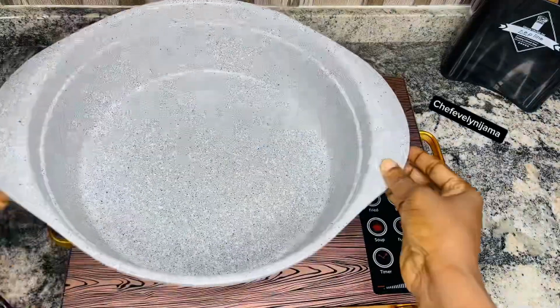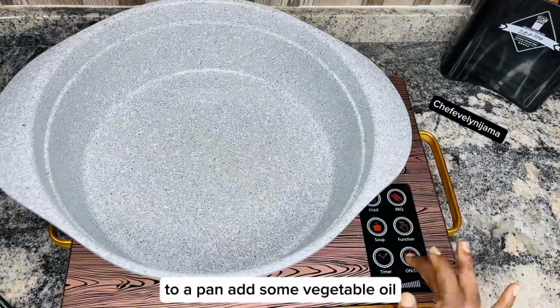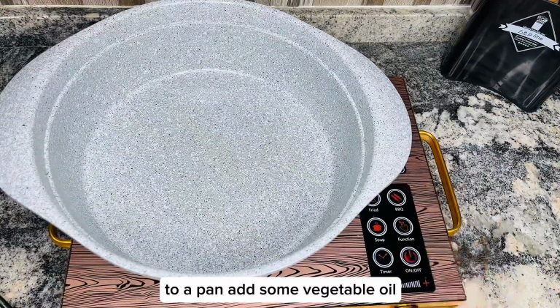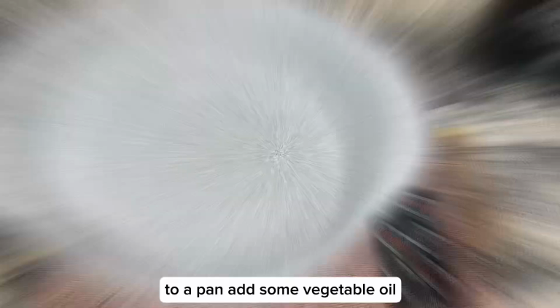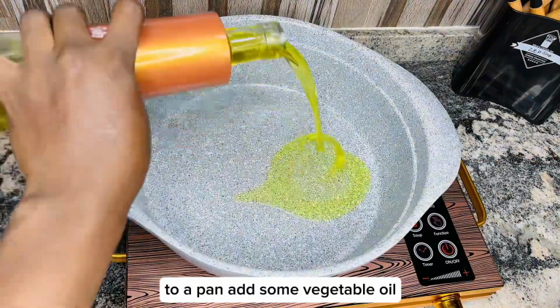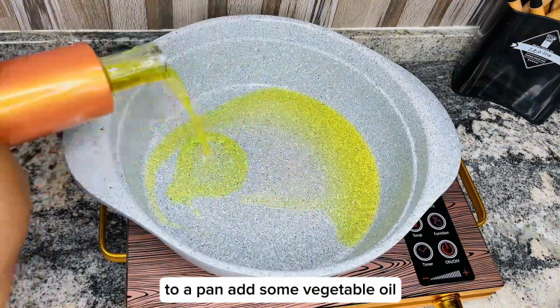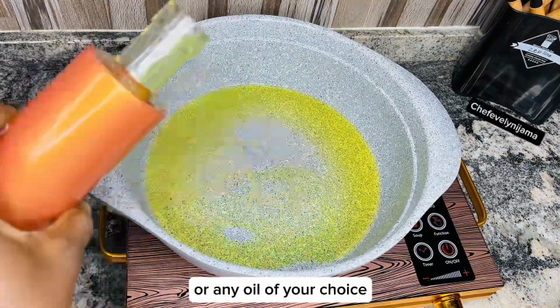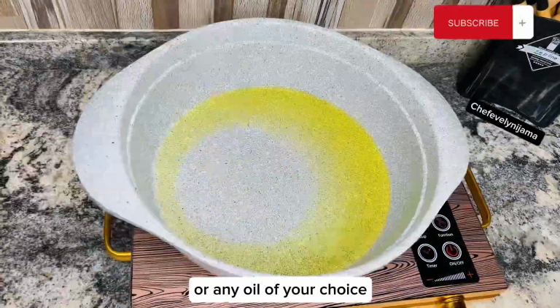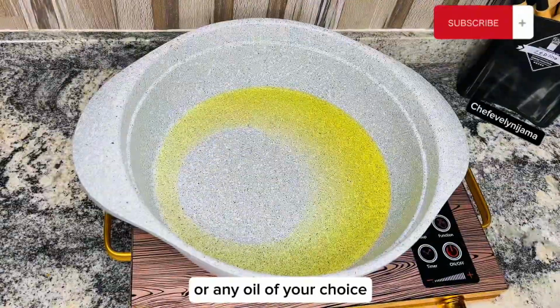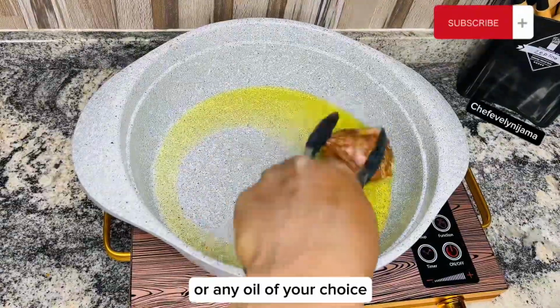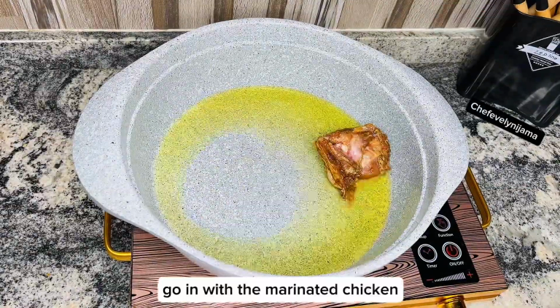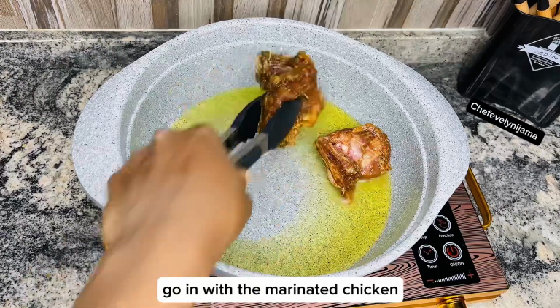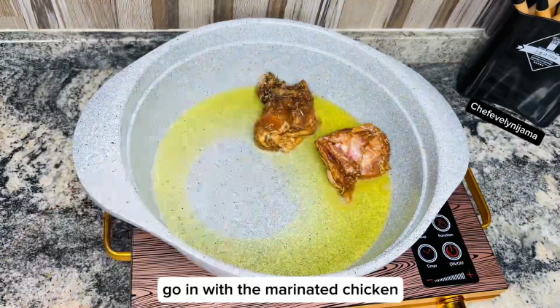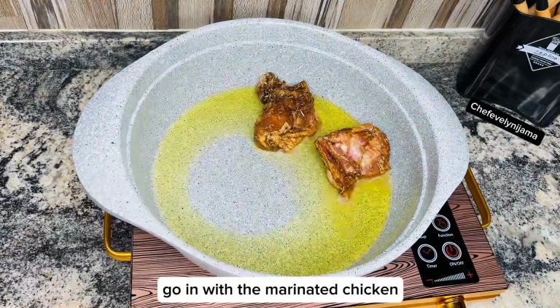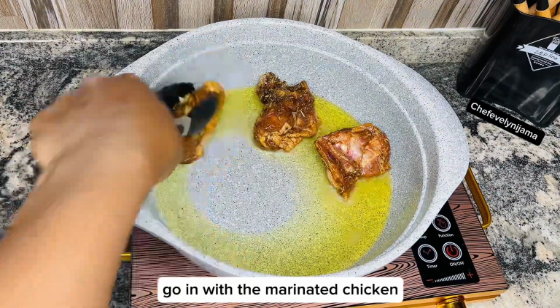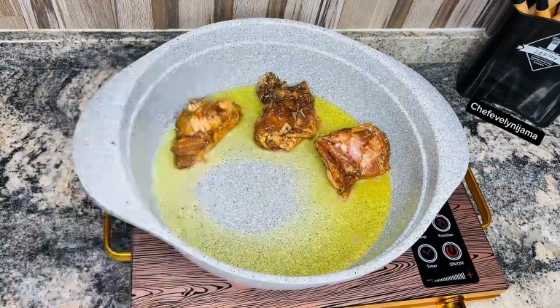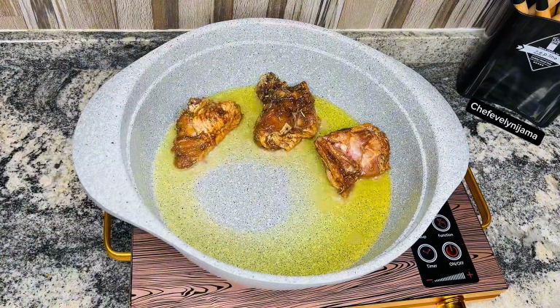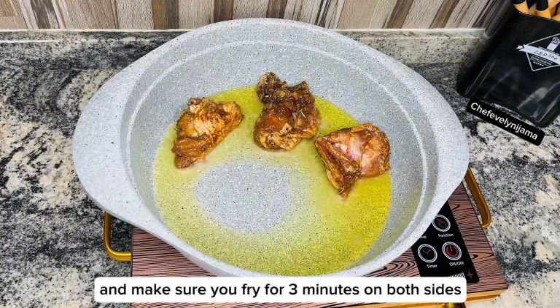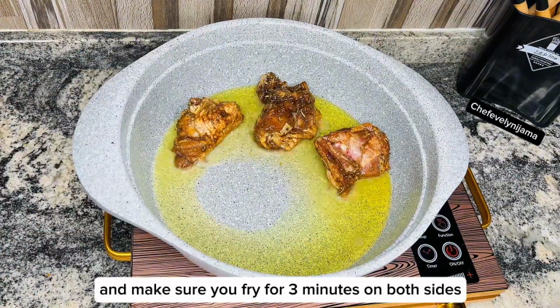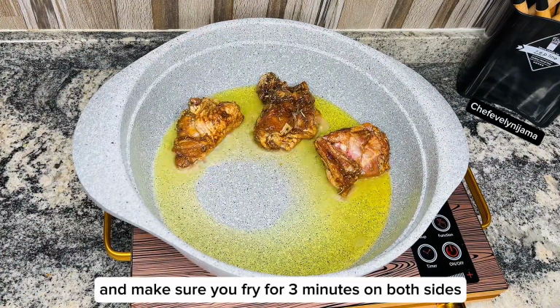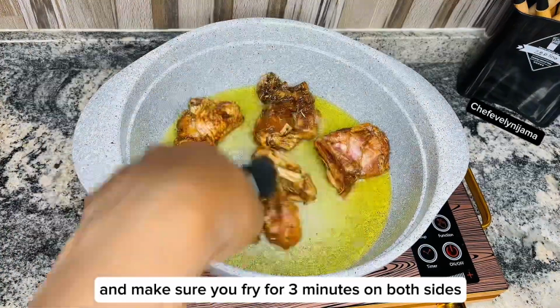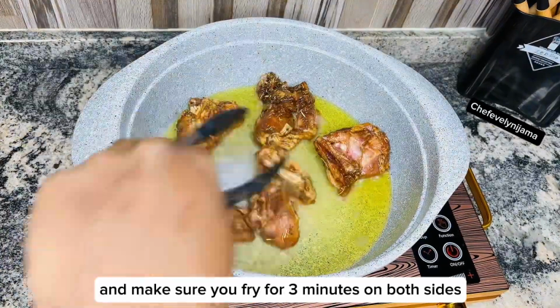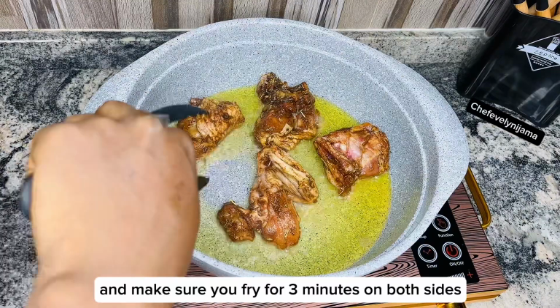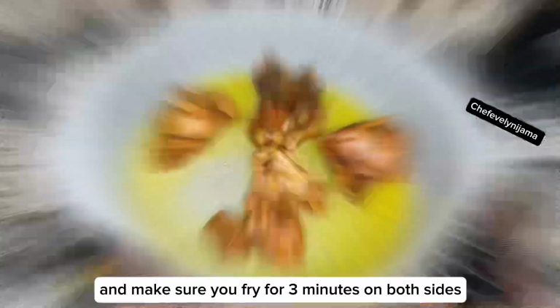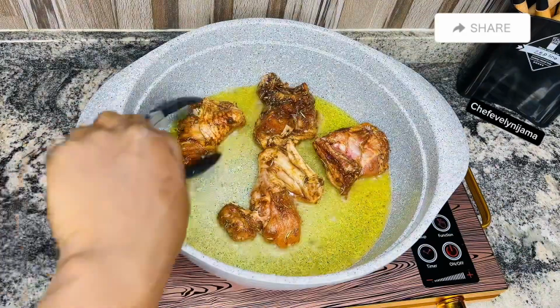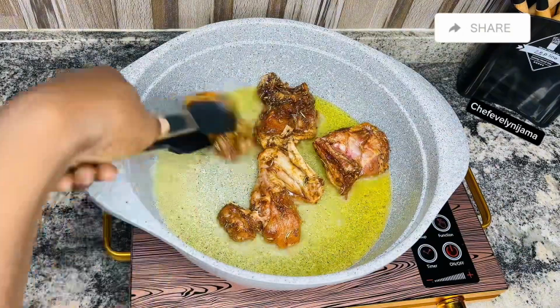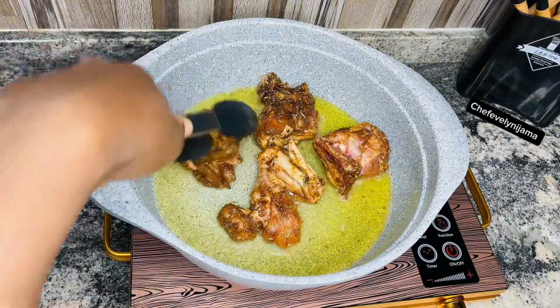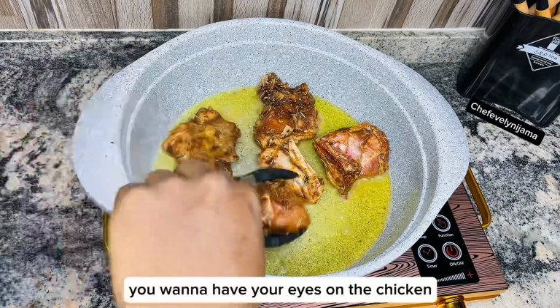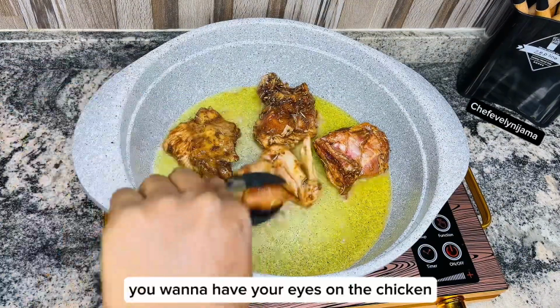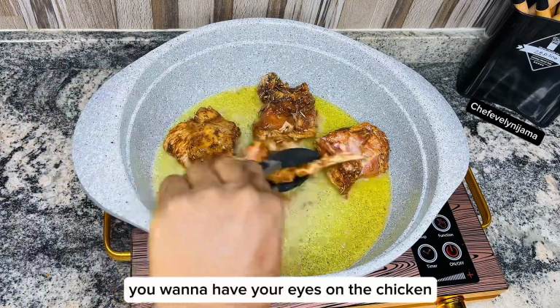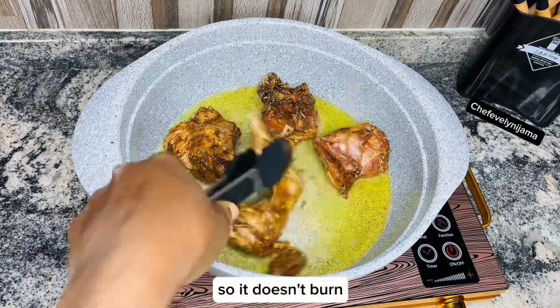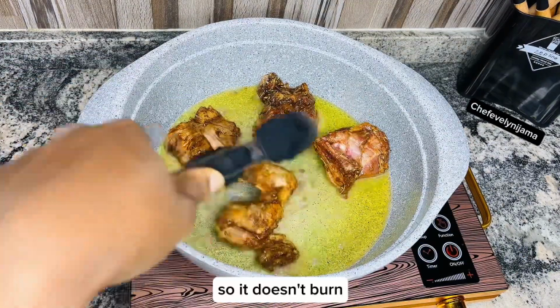To a pan add some vegetable oil or any oil of your choice. Go in with the marinated chicken and make sure you fry for 3 minutes on both sides. You want to have your eyes on the chicken so it doesn't burn.